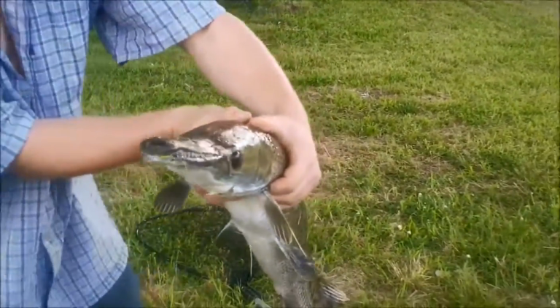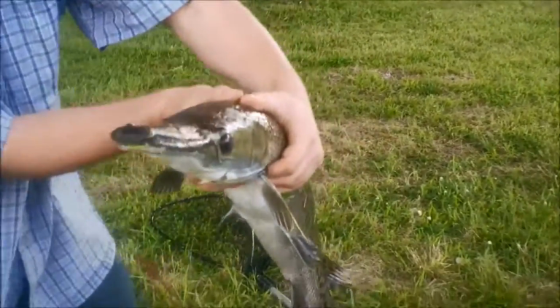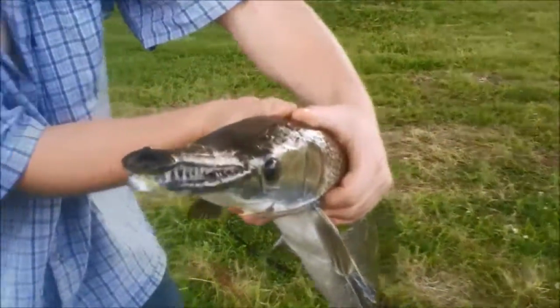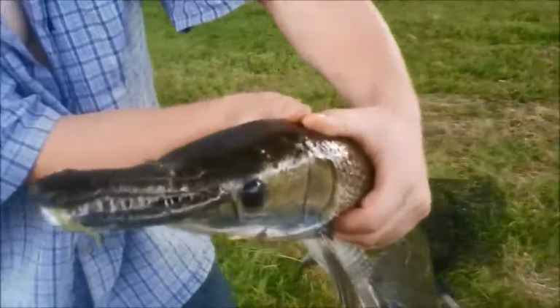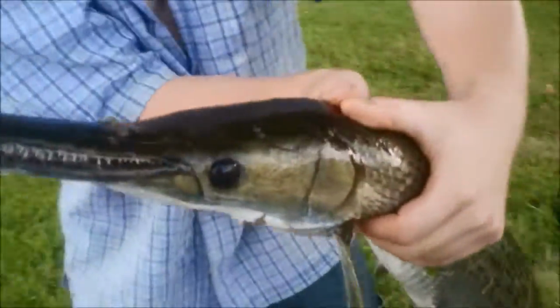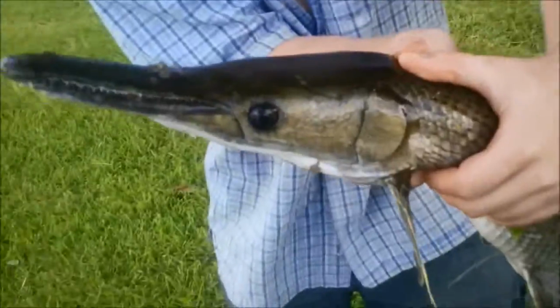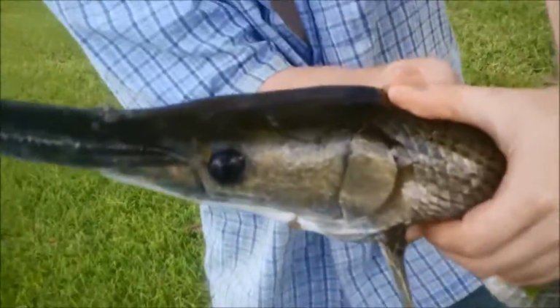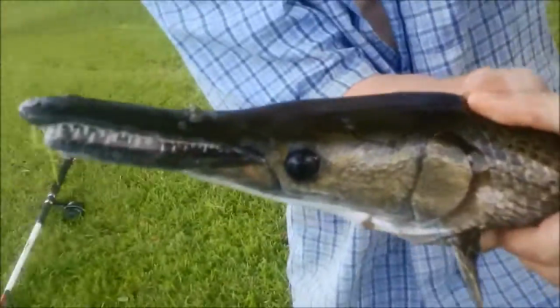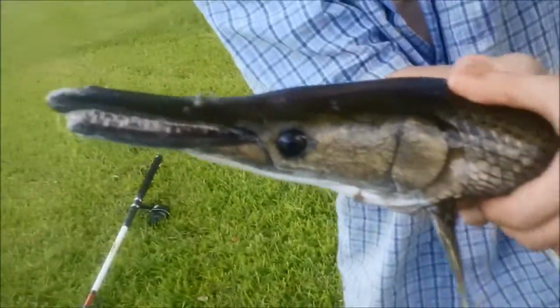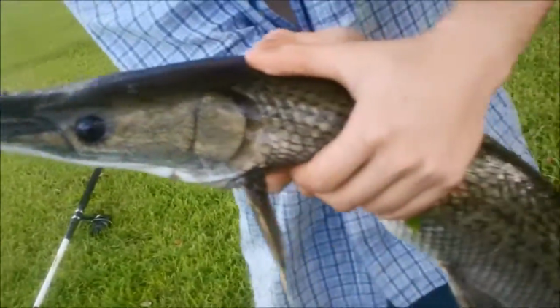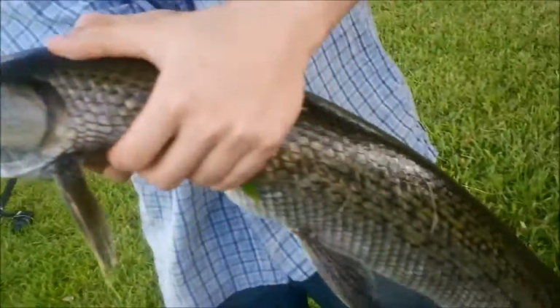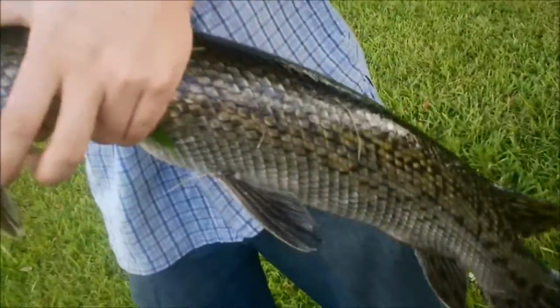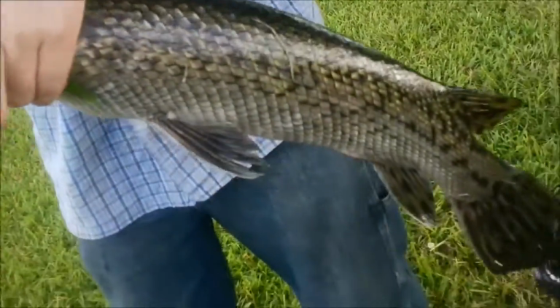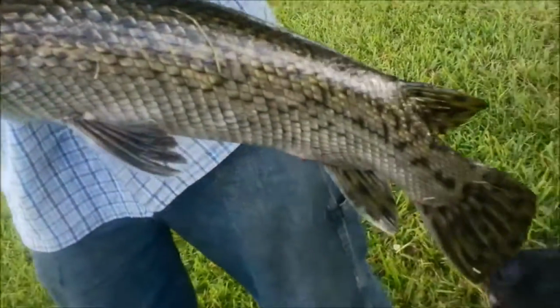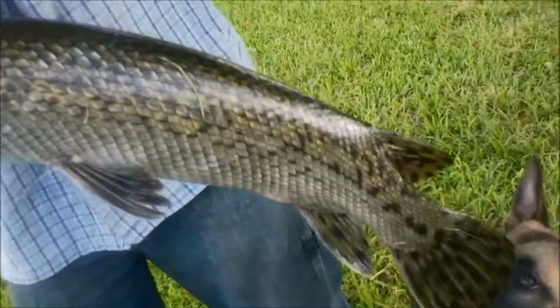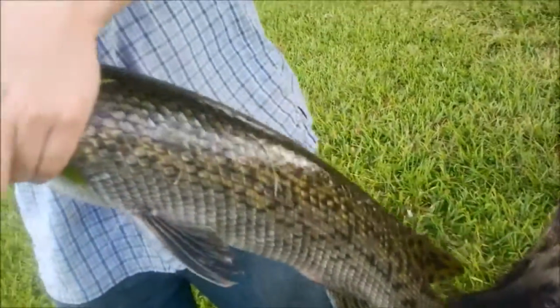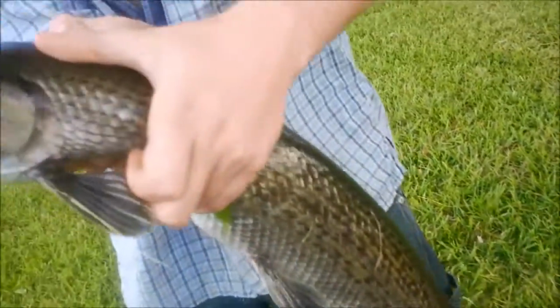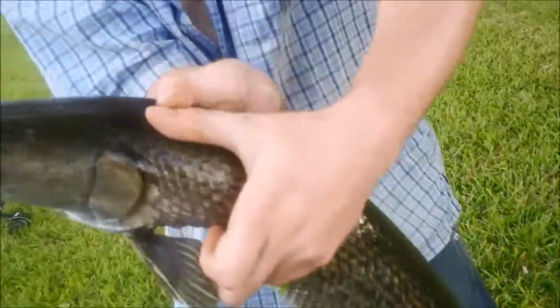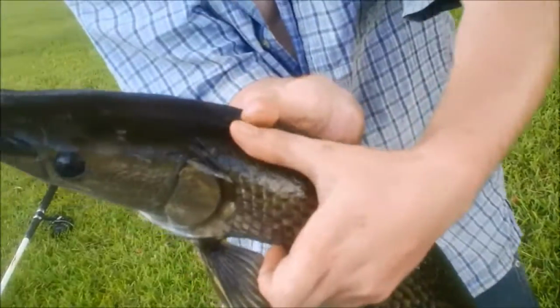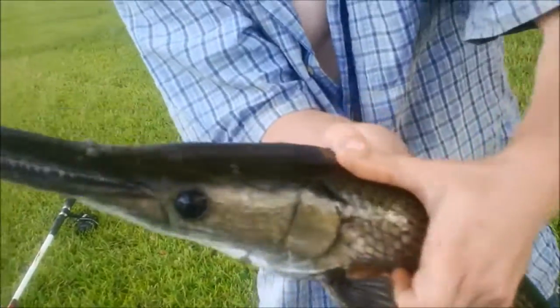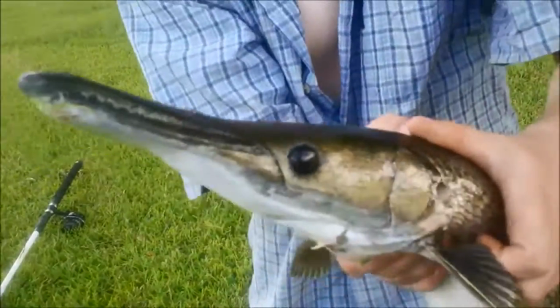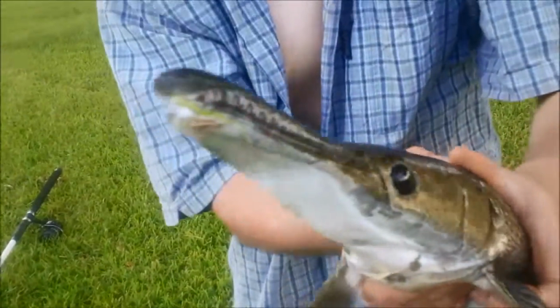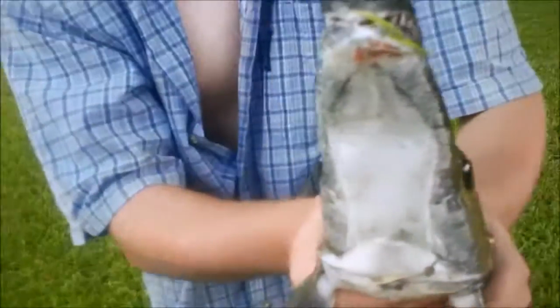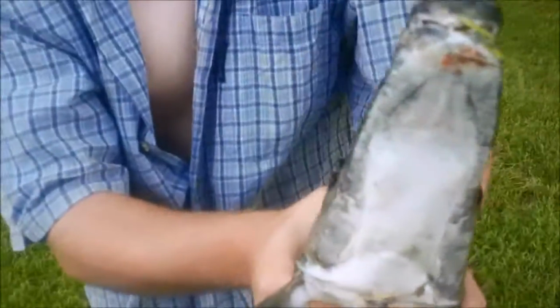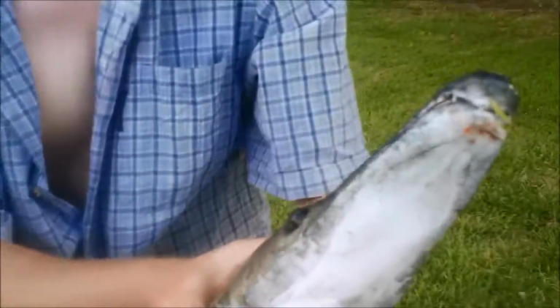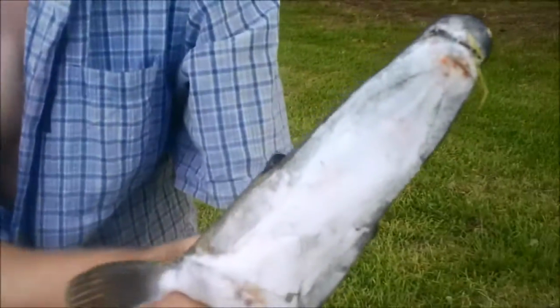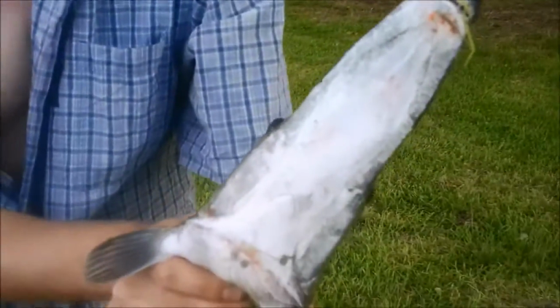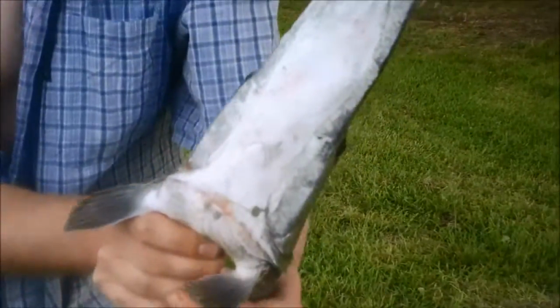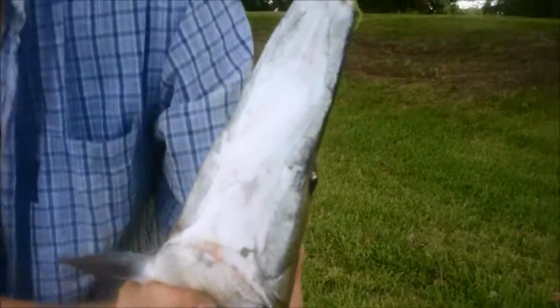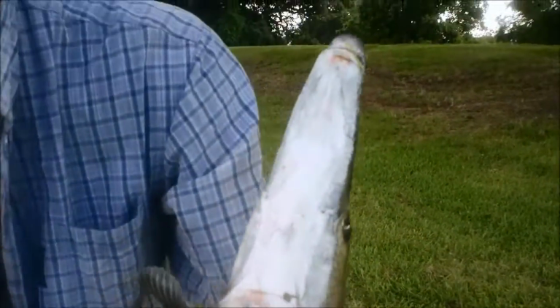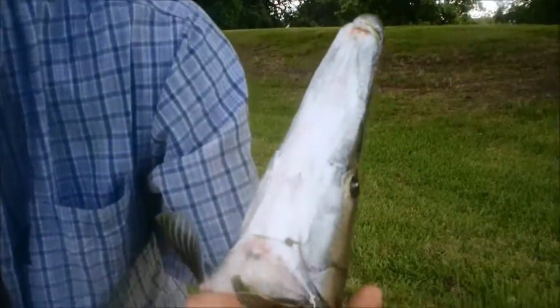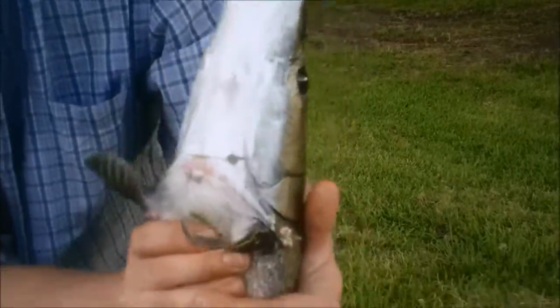Look at it. Look how dark he is compared to the other ones I've caught recently. They're all much darker coming out of Bayou St. John than out of Bayou B. Avenue where I've been previously fishing for gar.